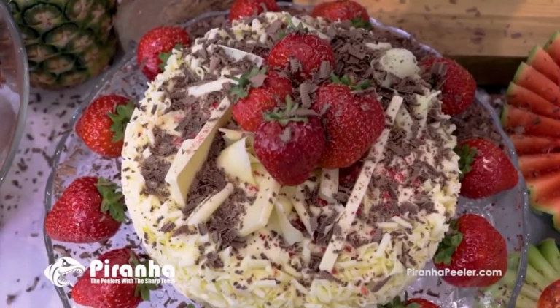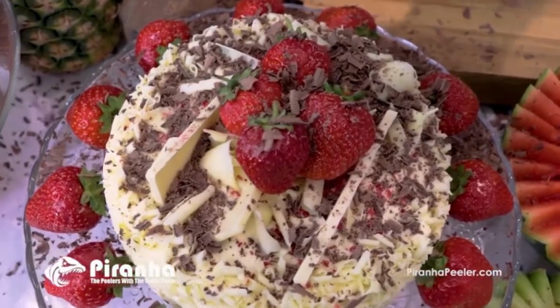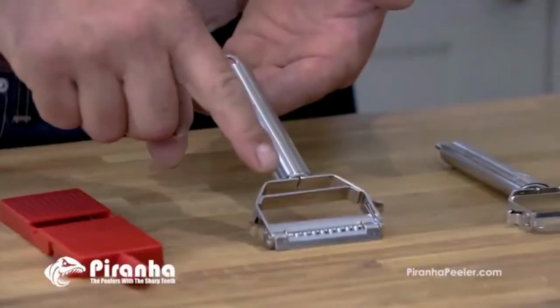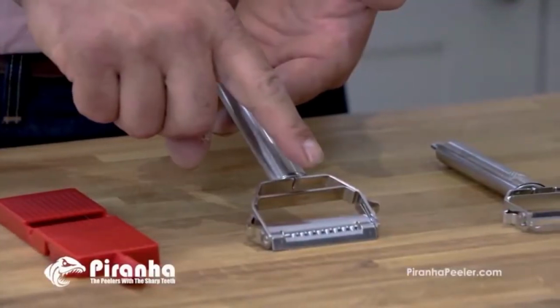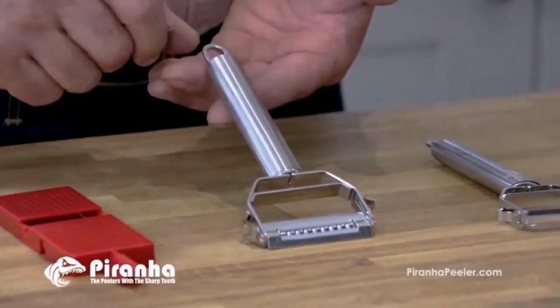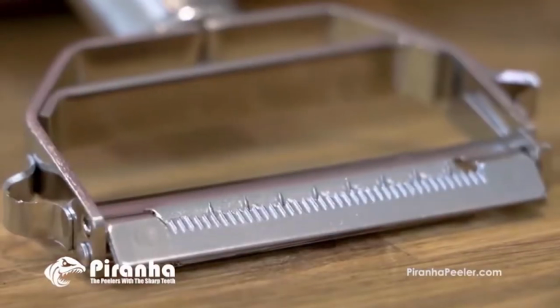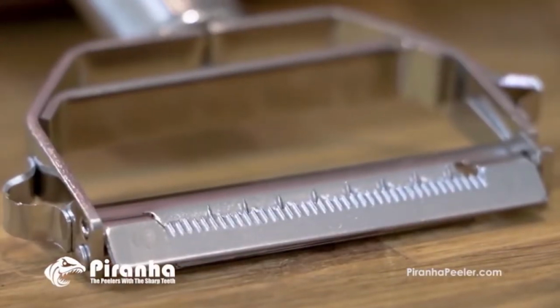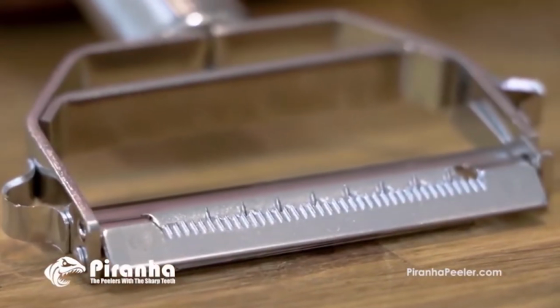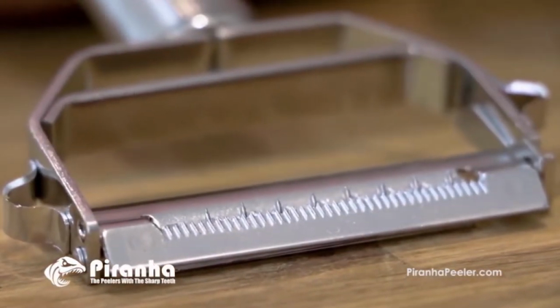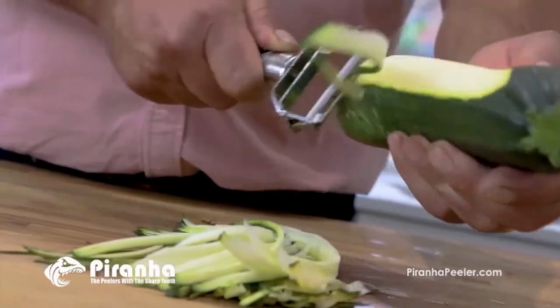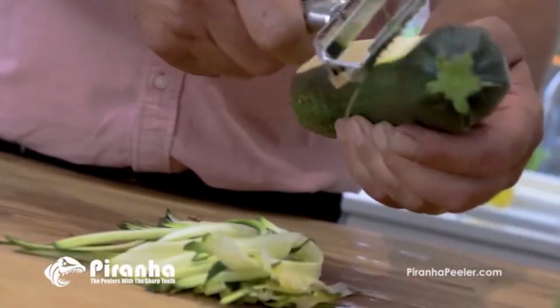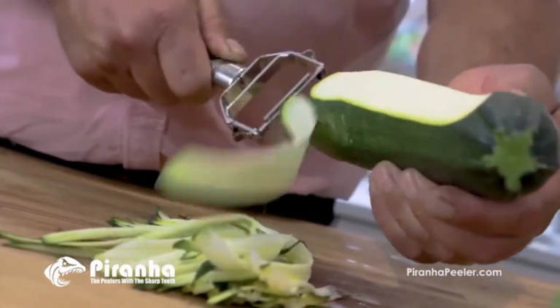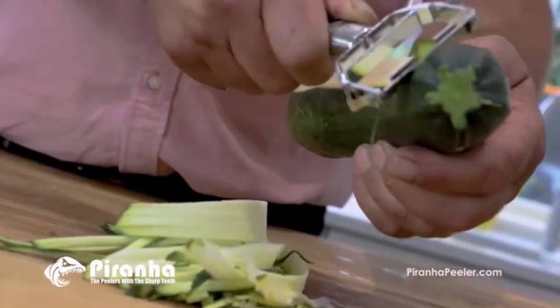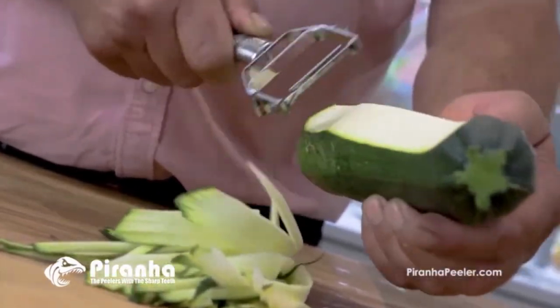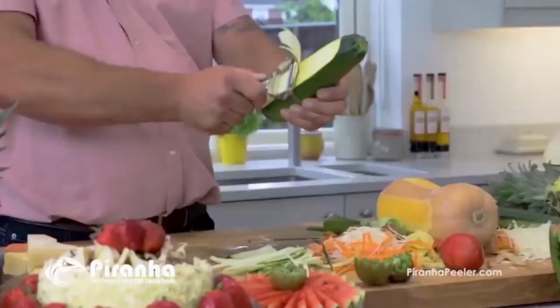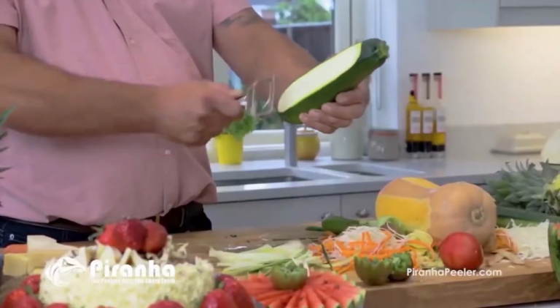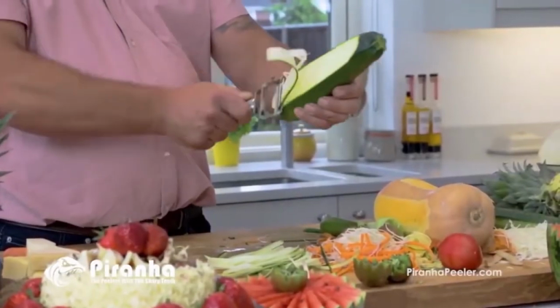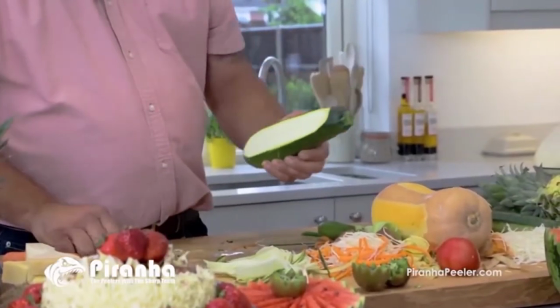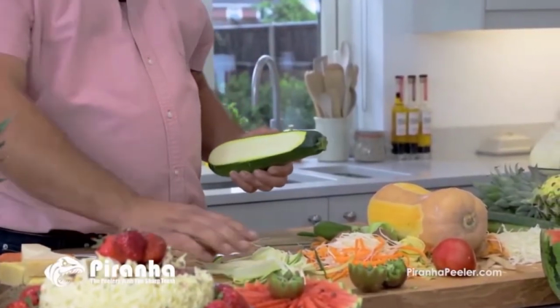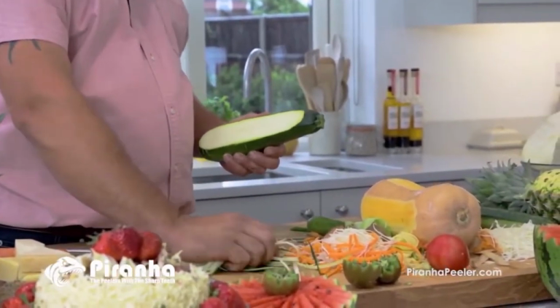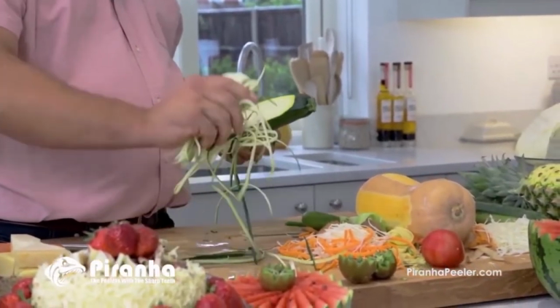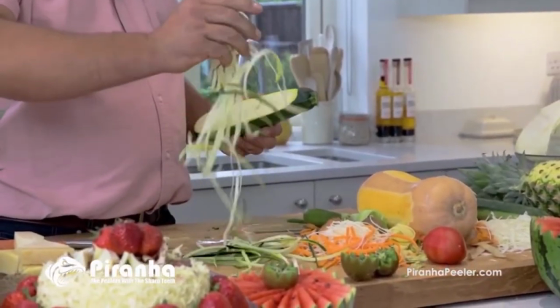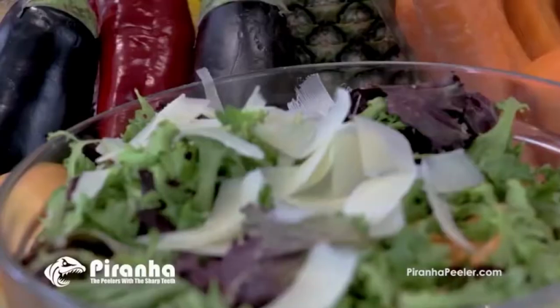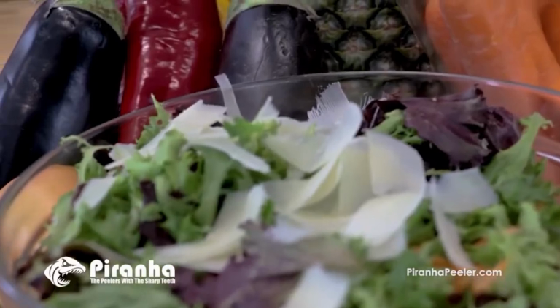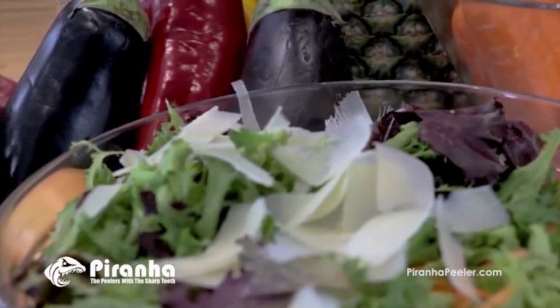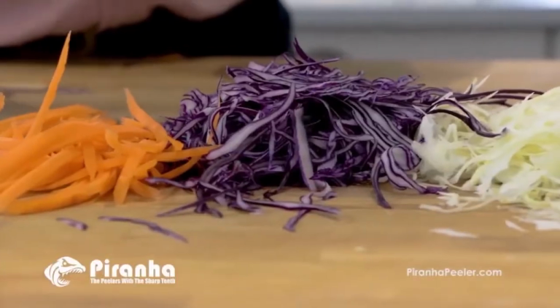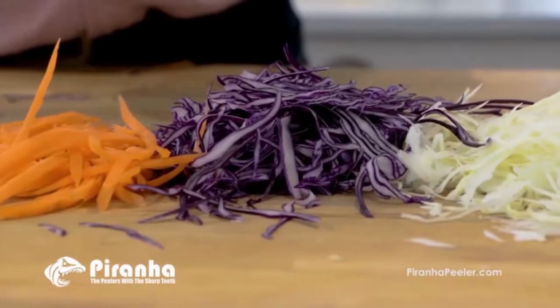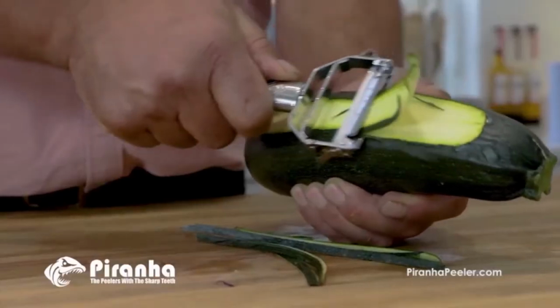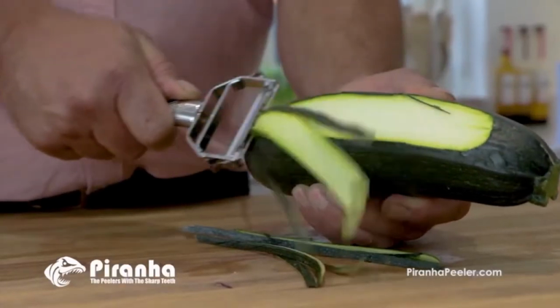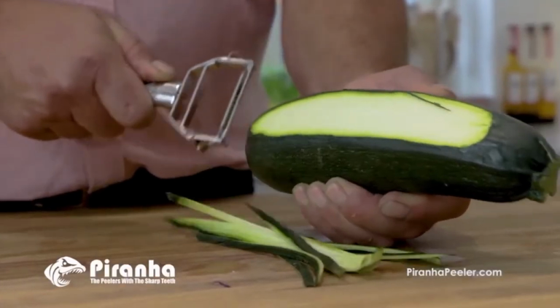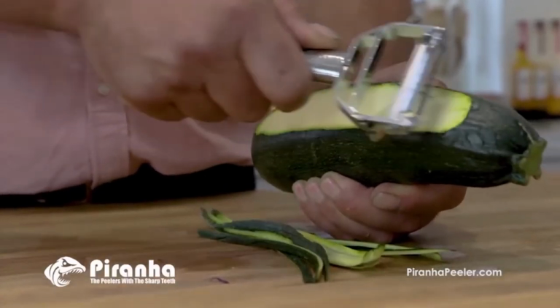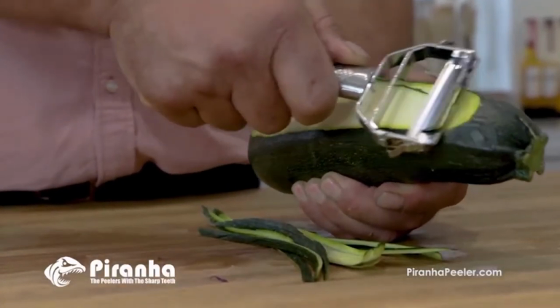Also included is the Piranha Julienne Peeler. Watch how it creates fabulous julienne slices — fast and precise every time. Great for salads and stir fries. Imagine trying to do that with a knife.